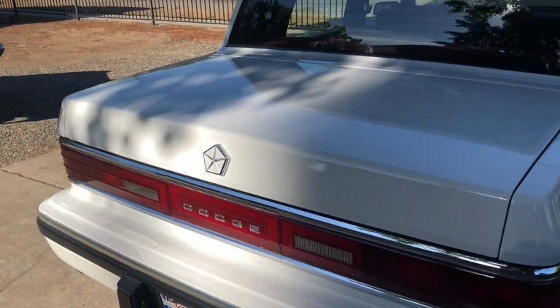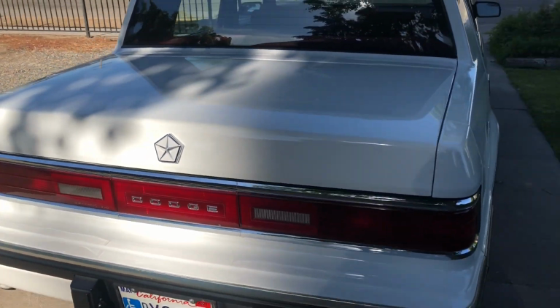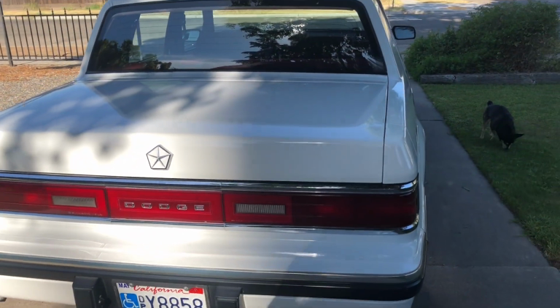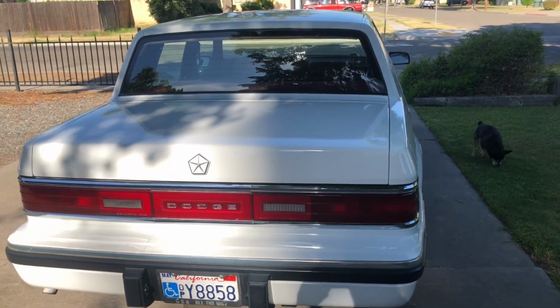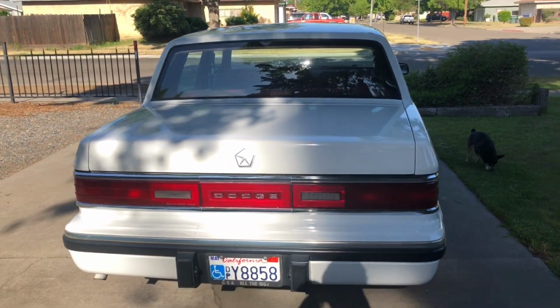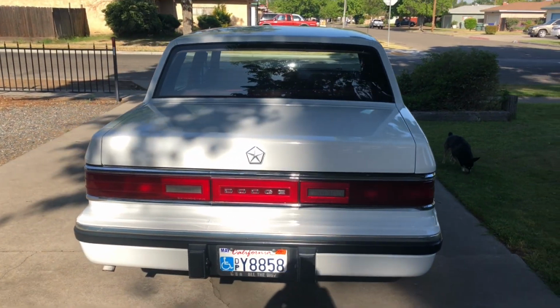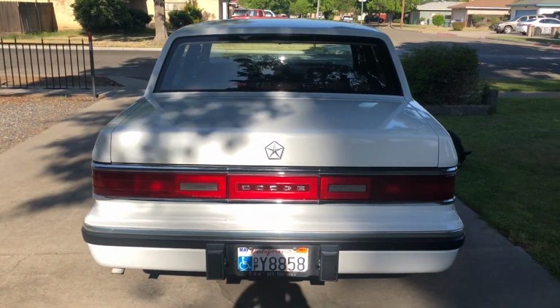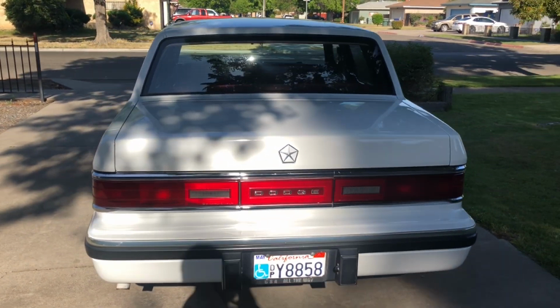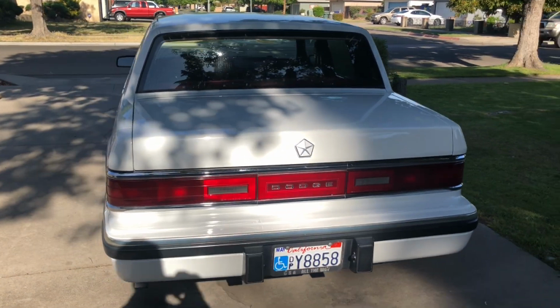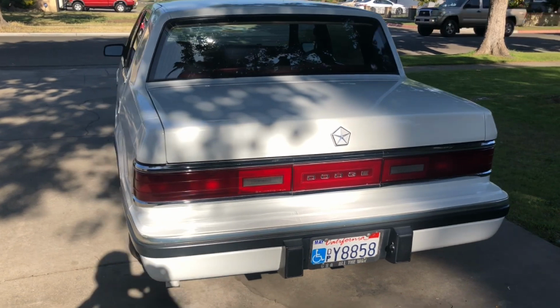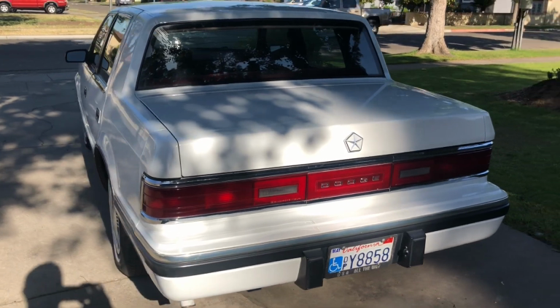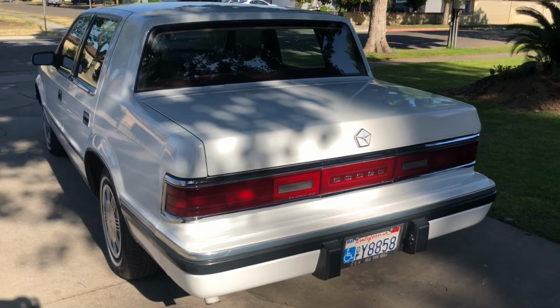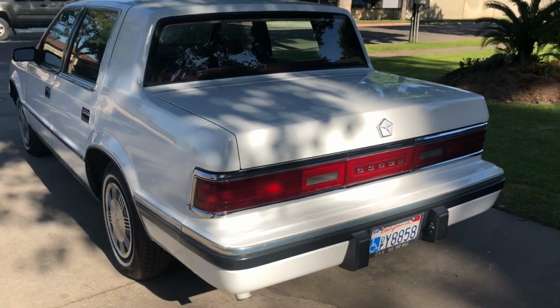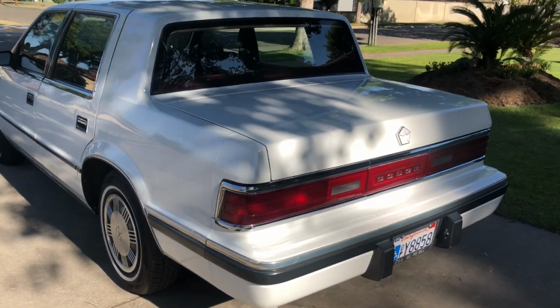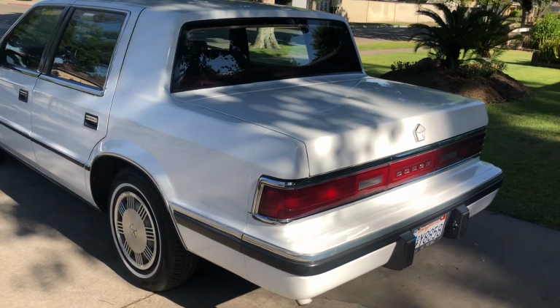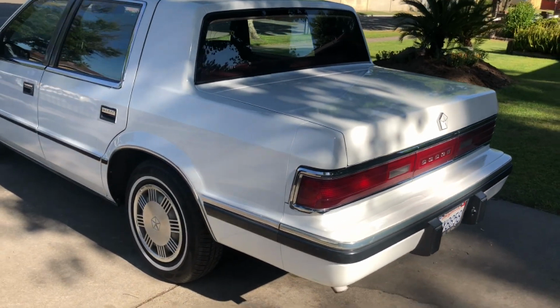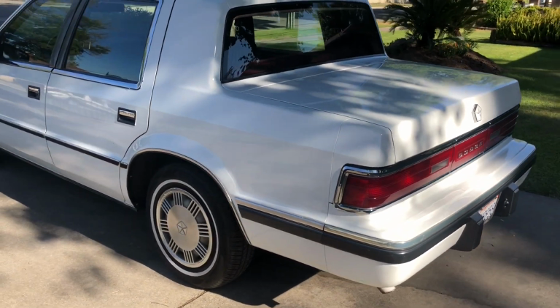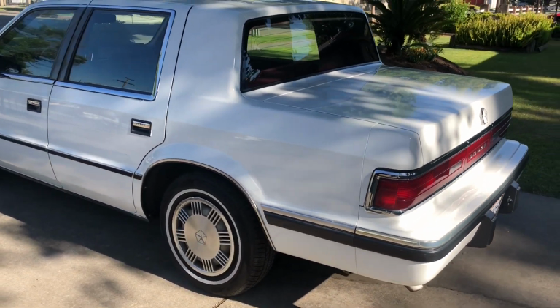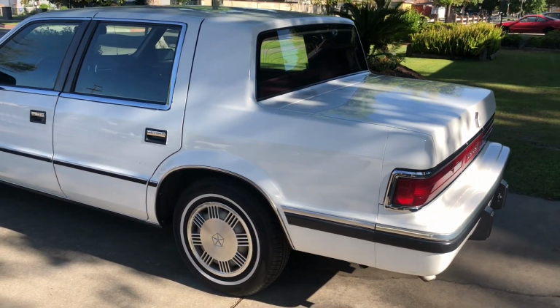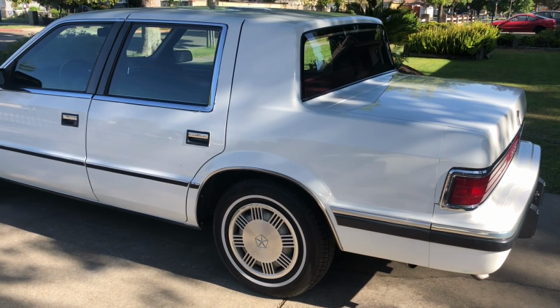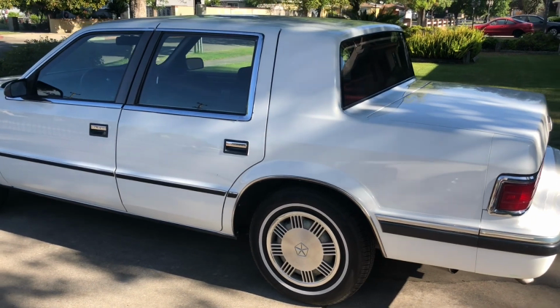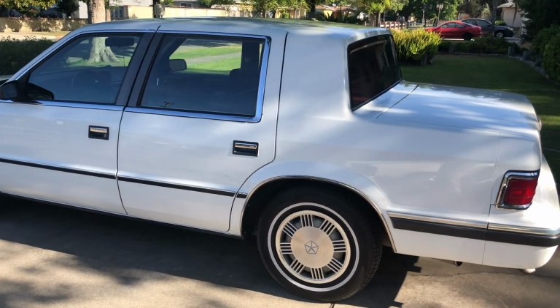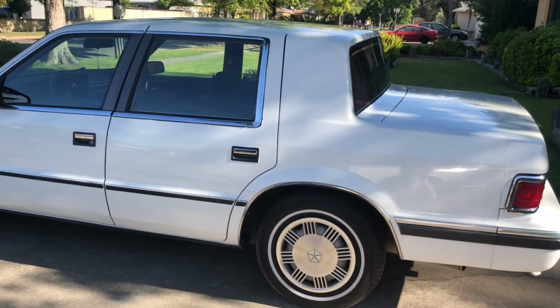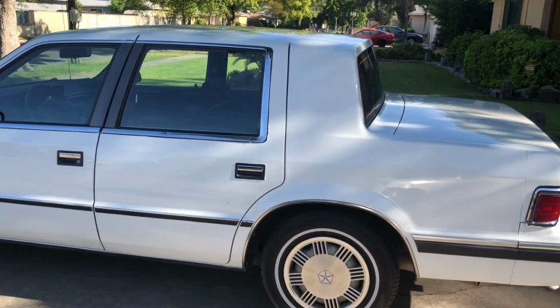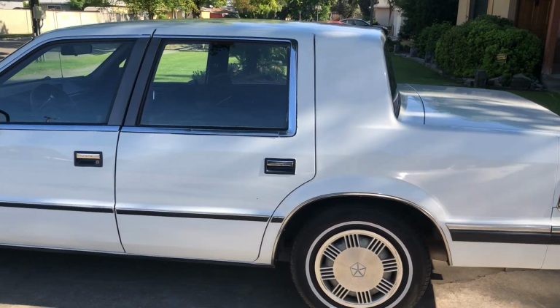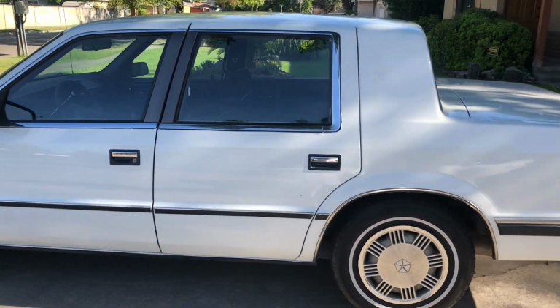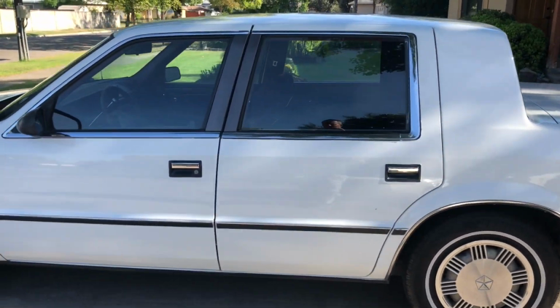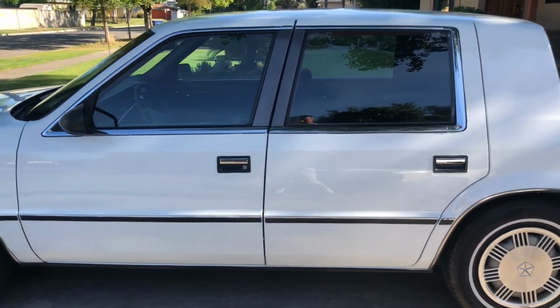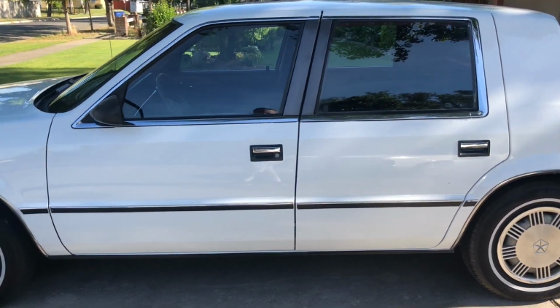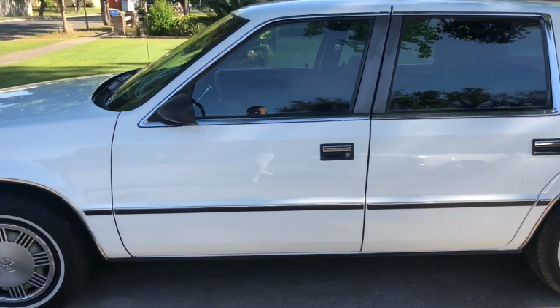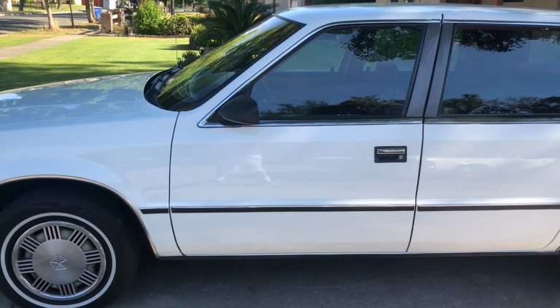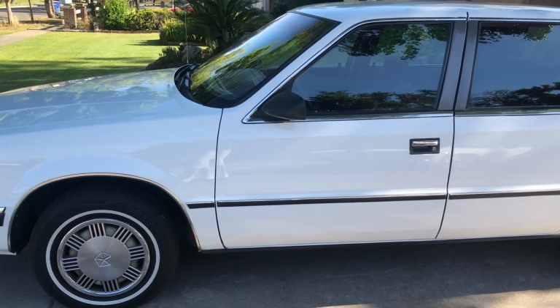I've known this car for about 20 years. I've known the original owner for that long, and it was his wife's car. It's always been garaged its entire life, living here in sunny California.